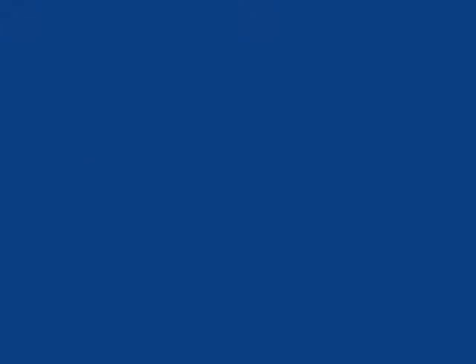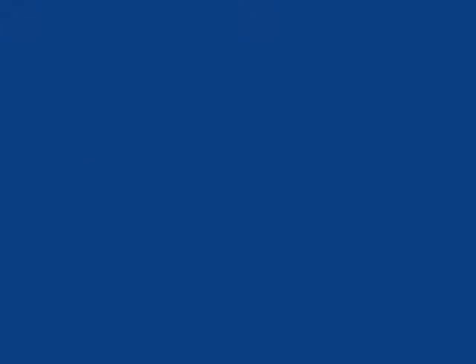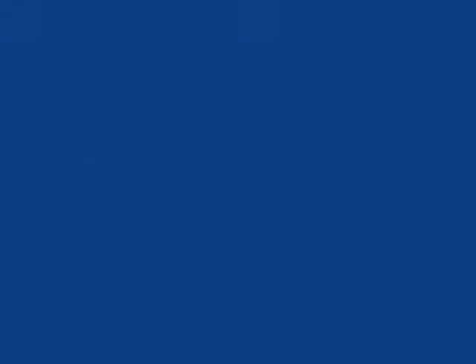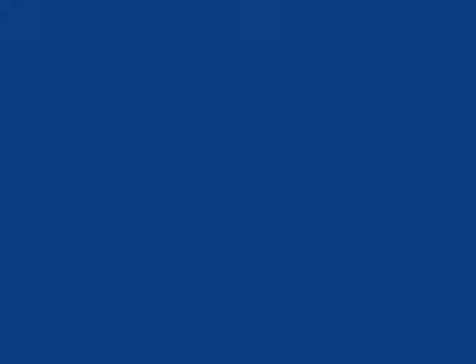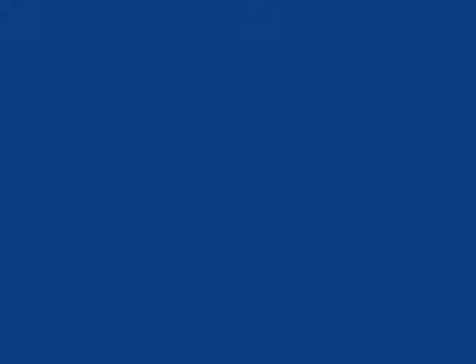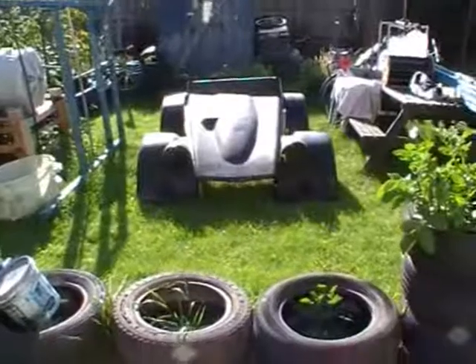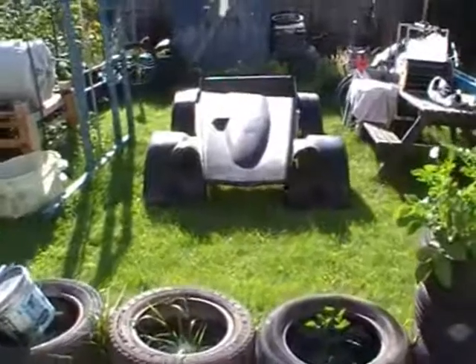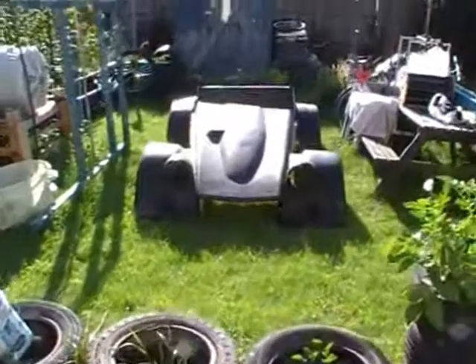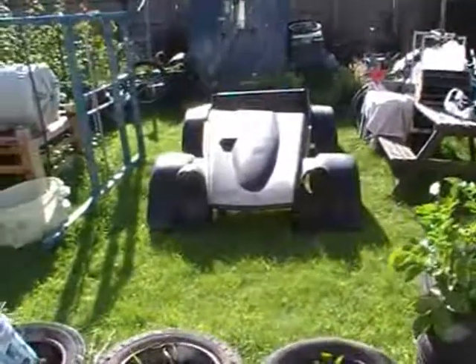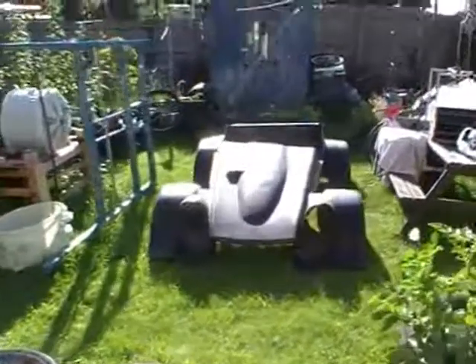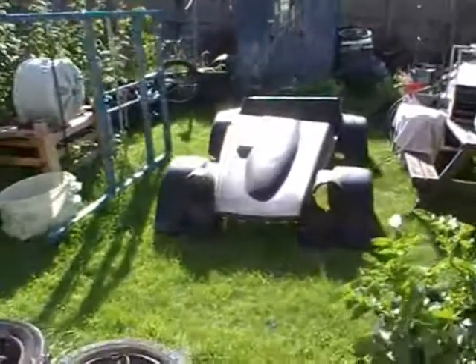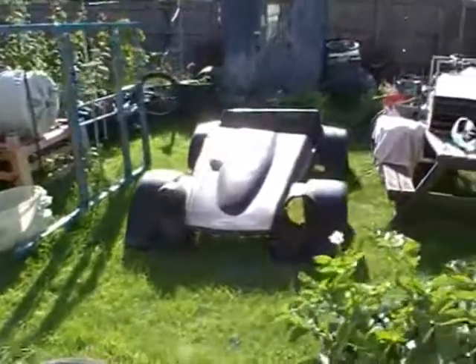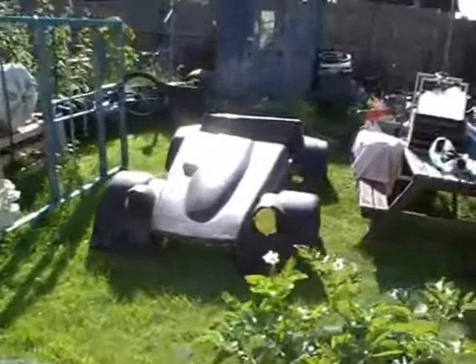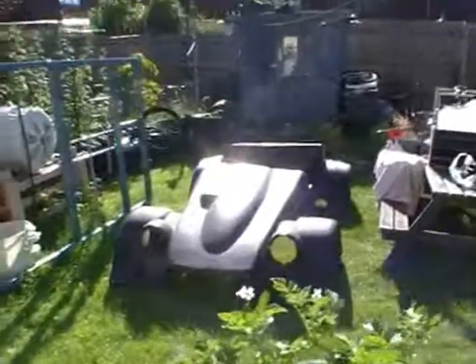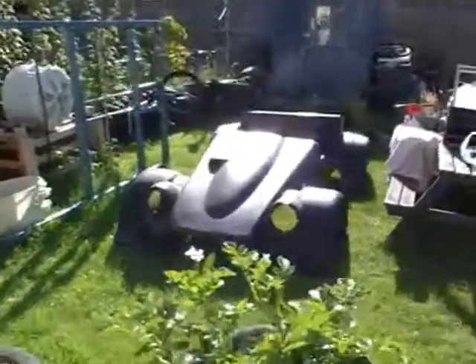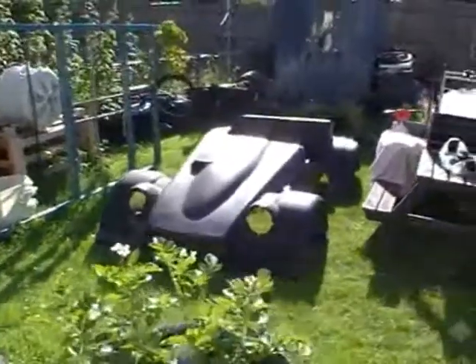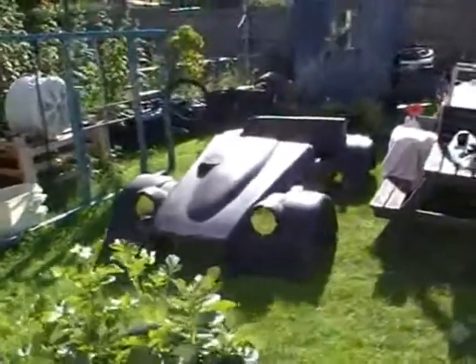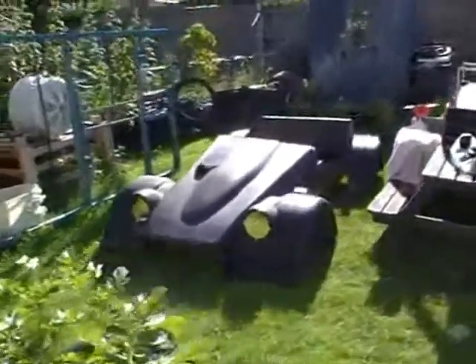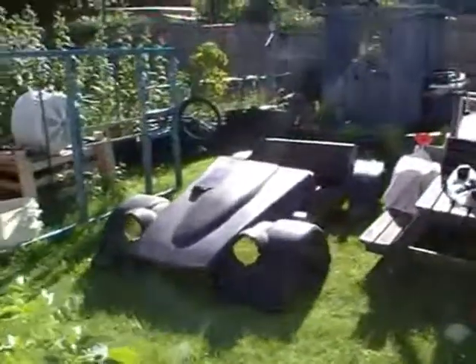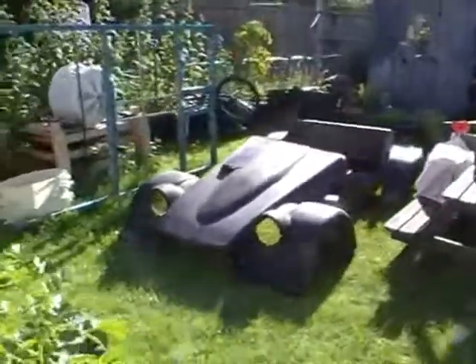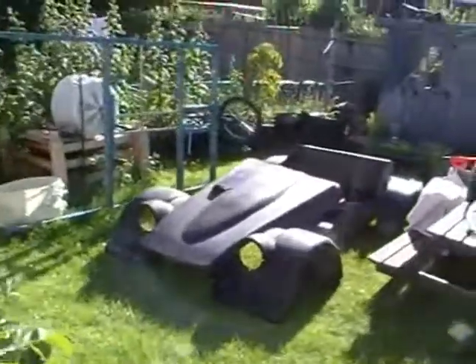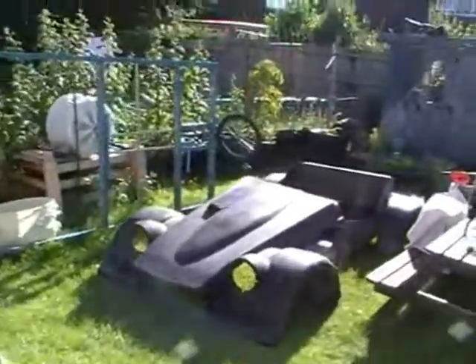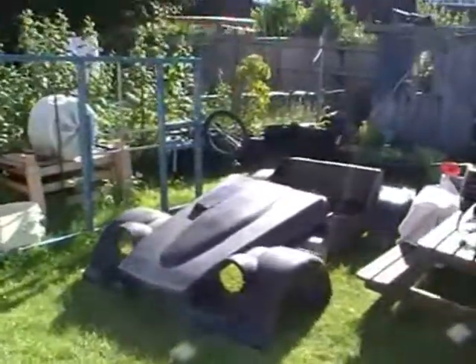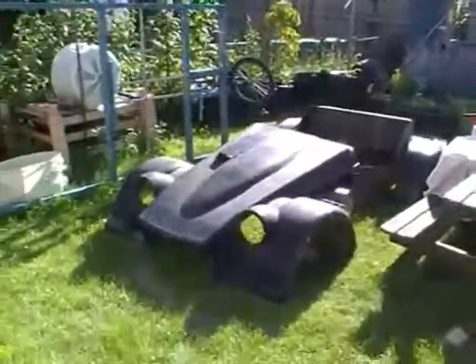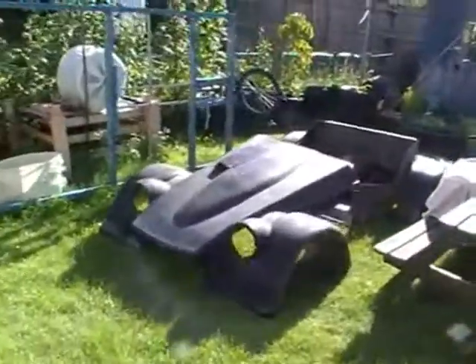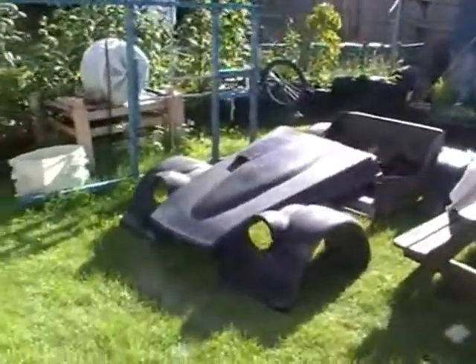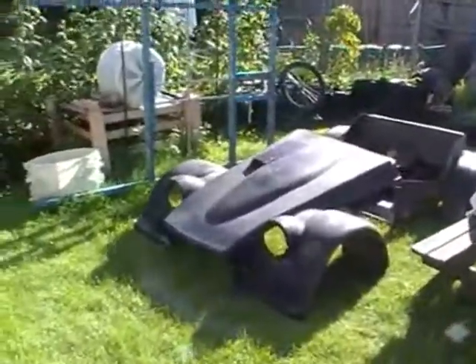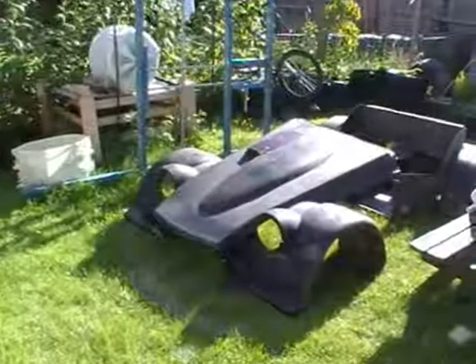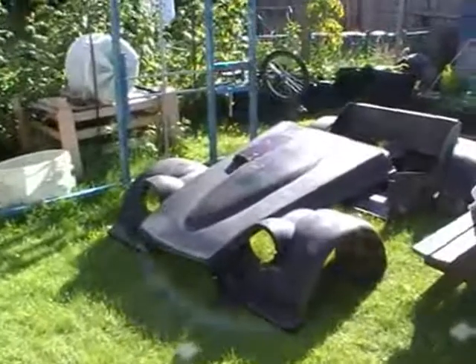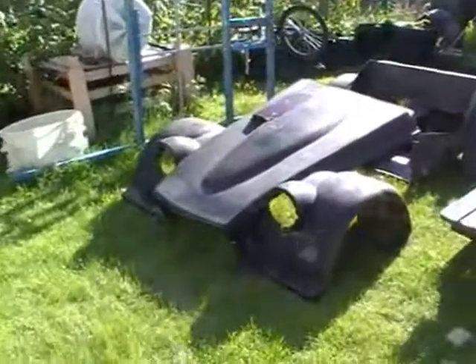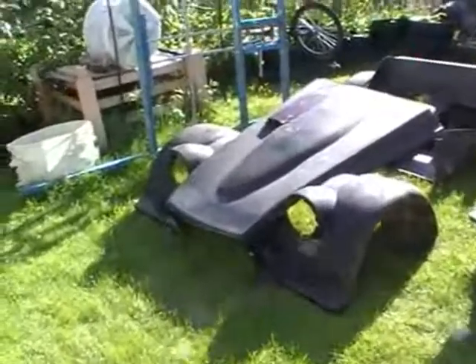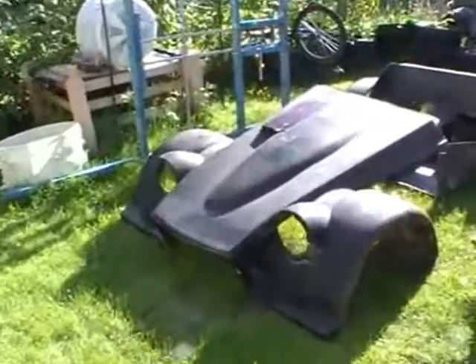This is the nose cone of the Dutton sports car. The dome on the front will be cut out and inverted to give me a flat surface for solar panels.